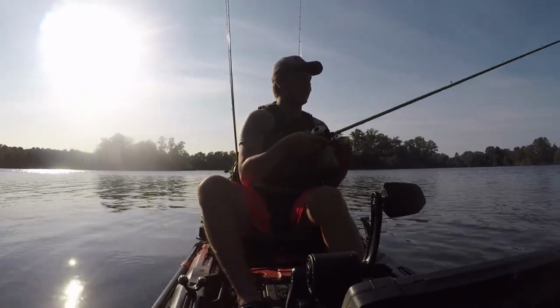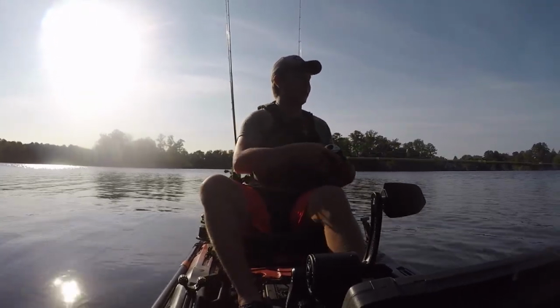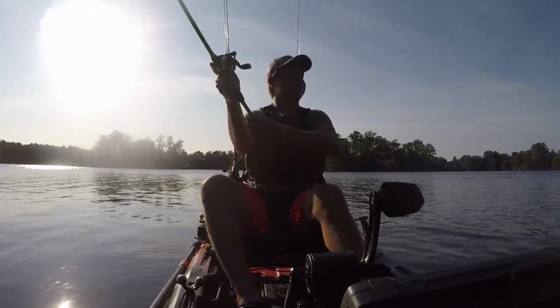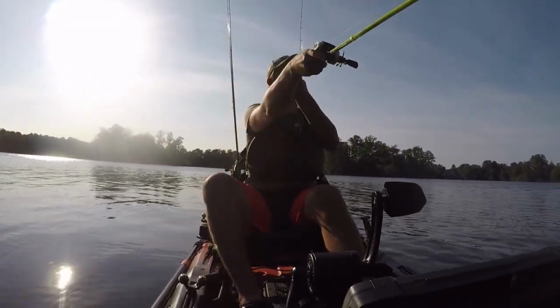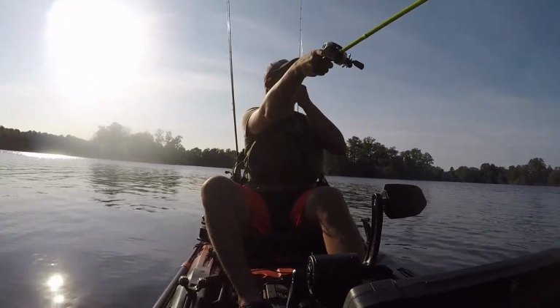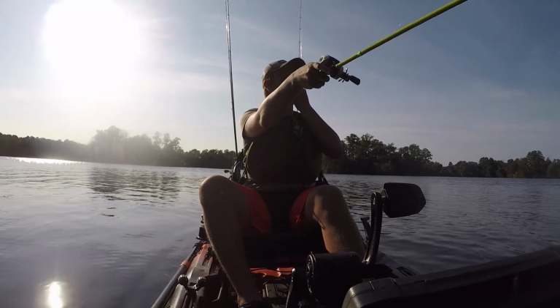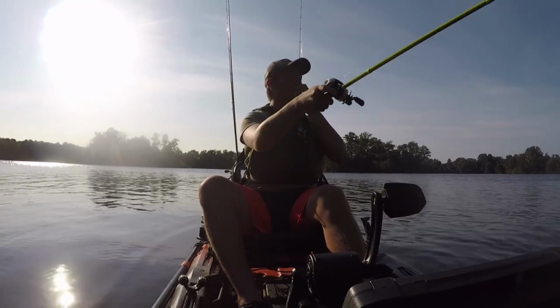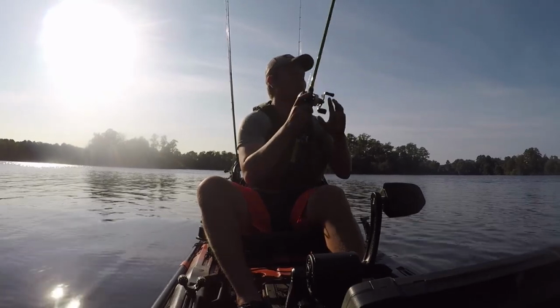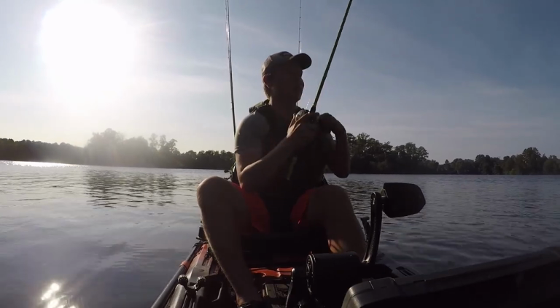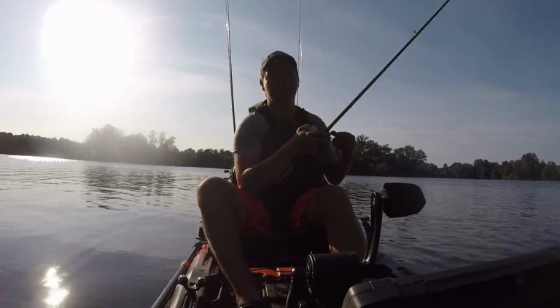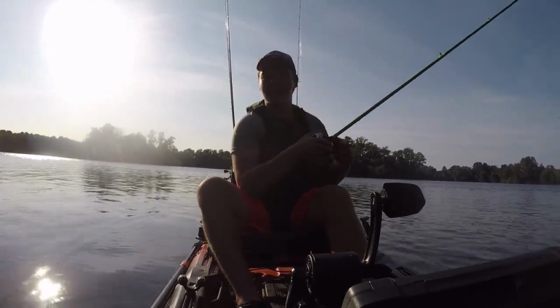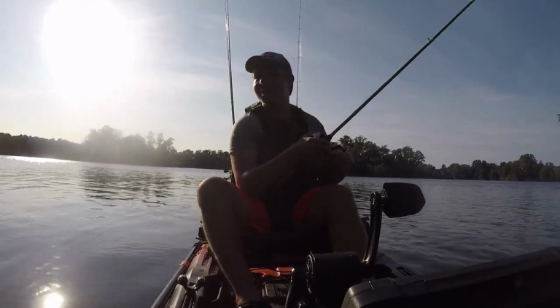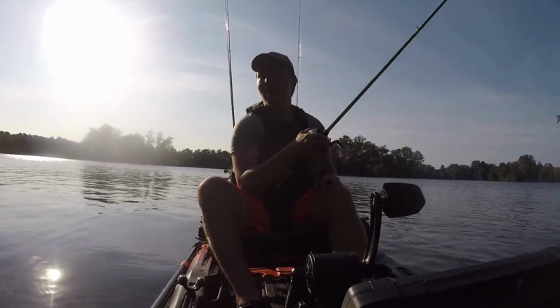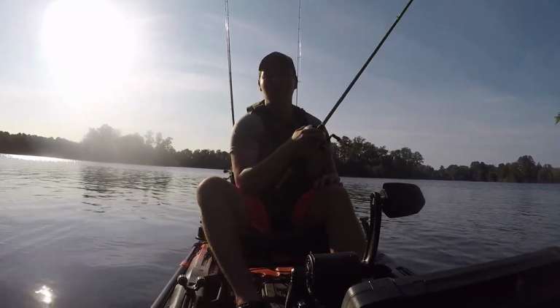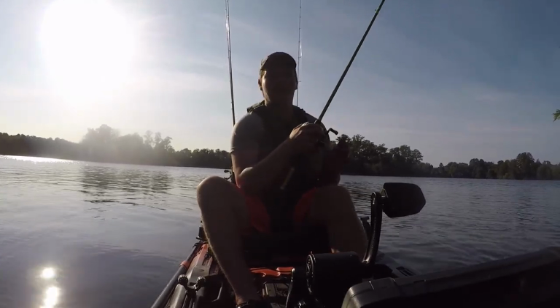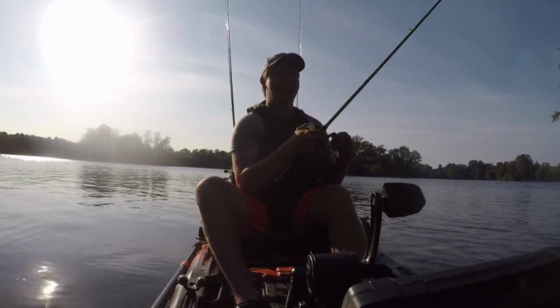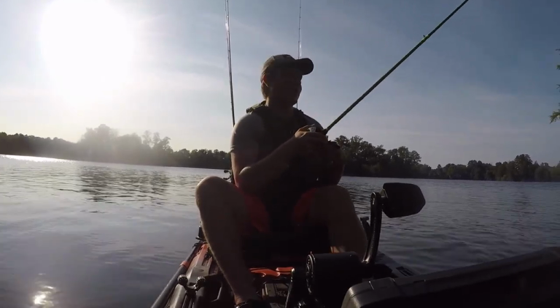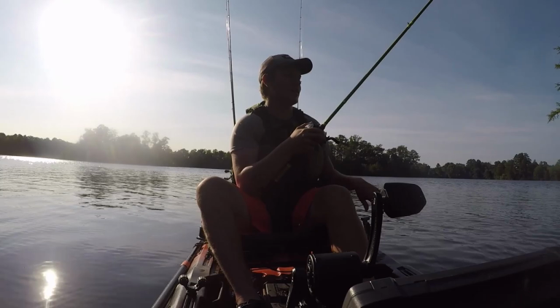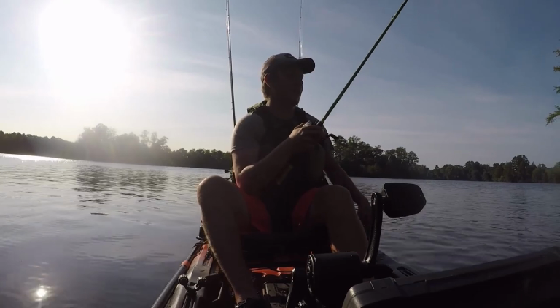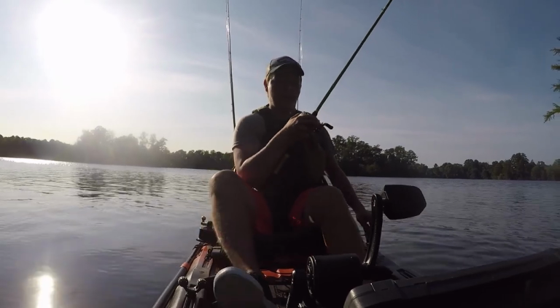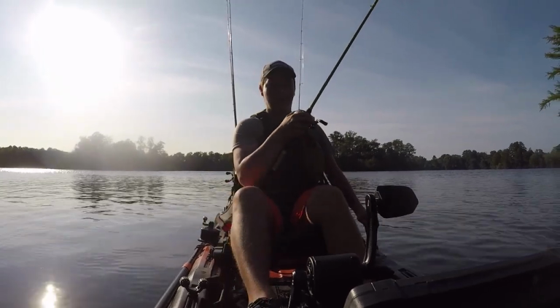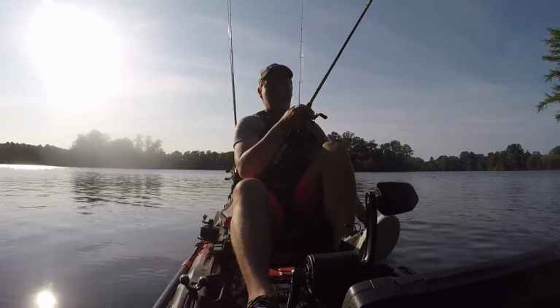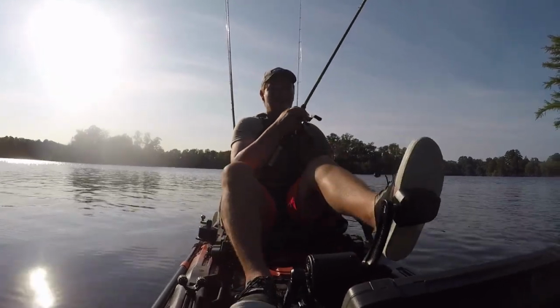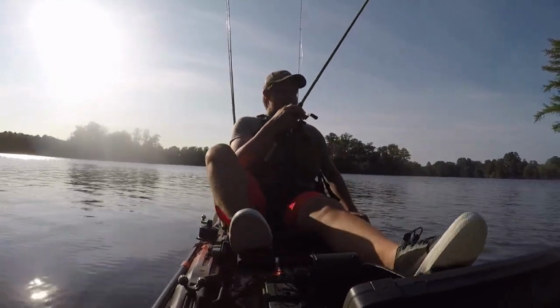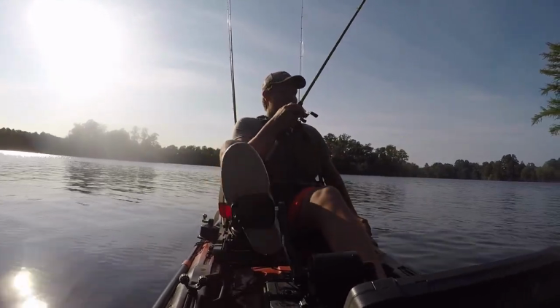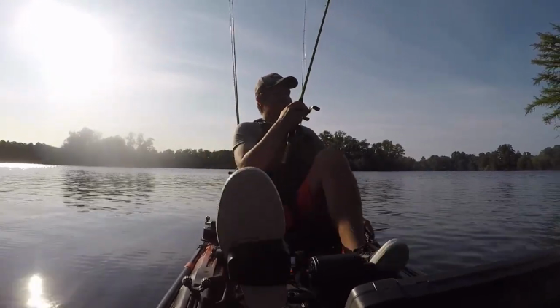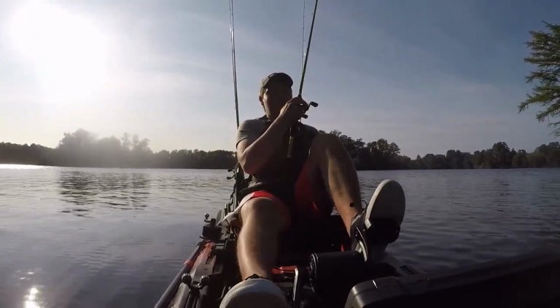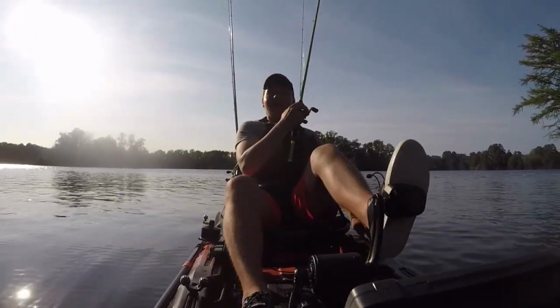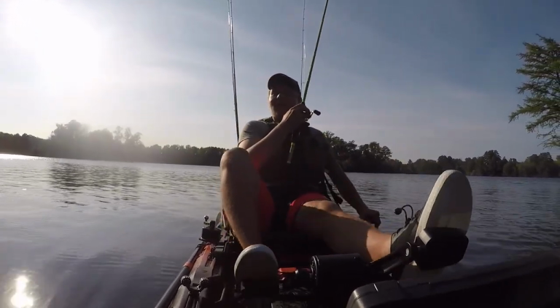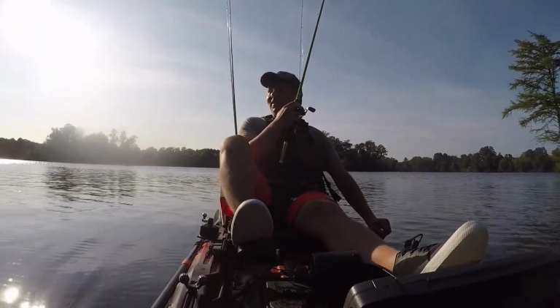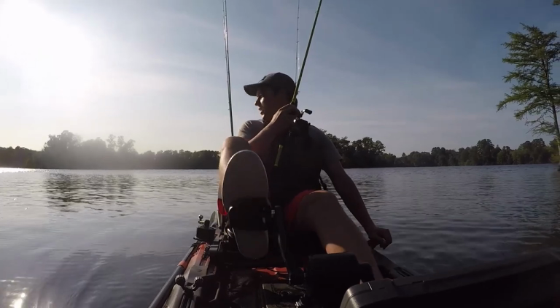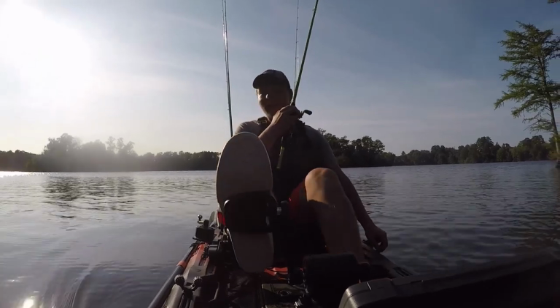It's a lot of fun. I'm excited. I'm going to try and catch a few fish today — just getting out for a few hours wanting to test out the pedal drive. It's a lot more fun than paddling.